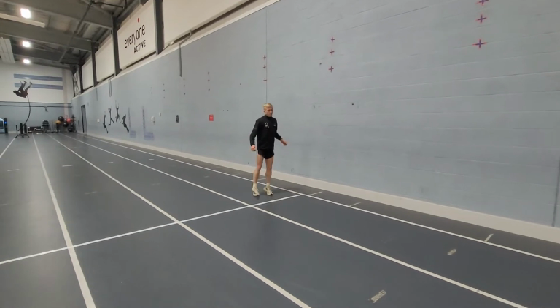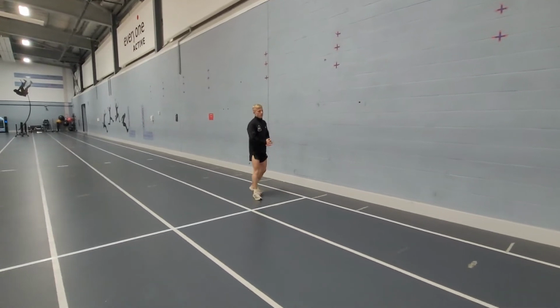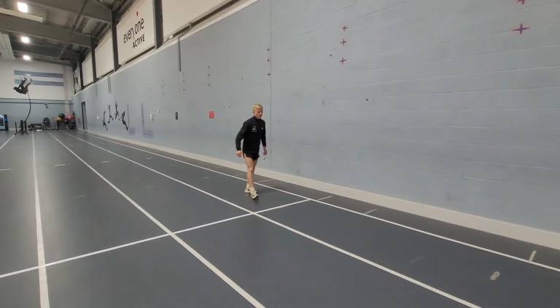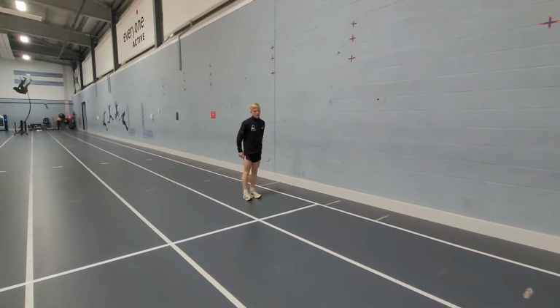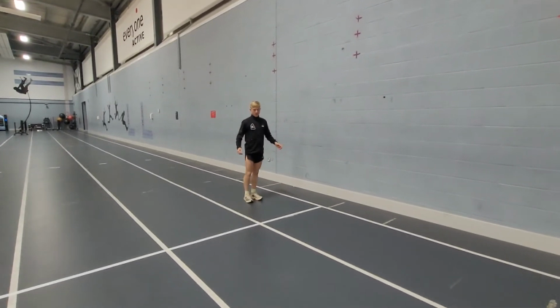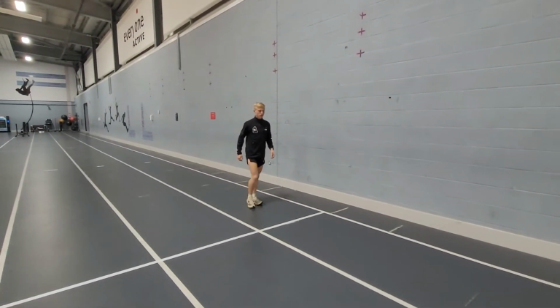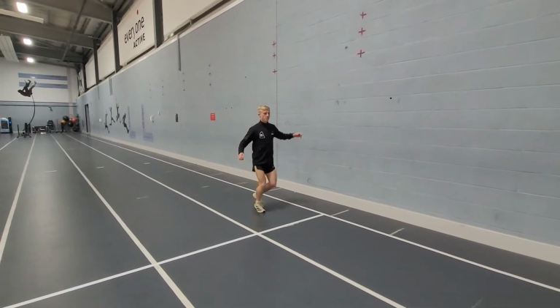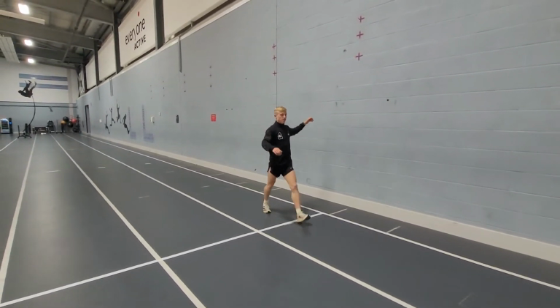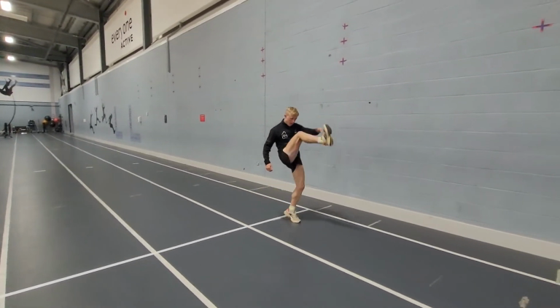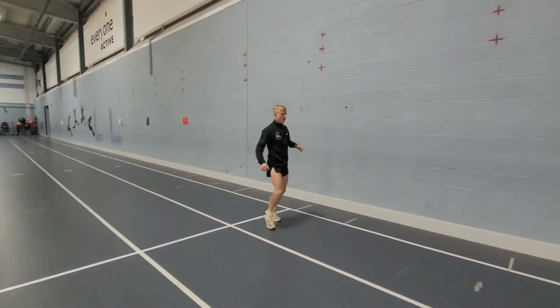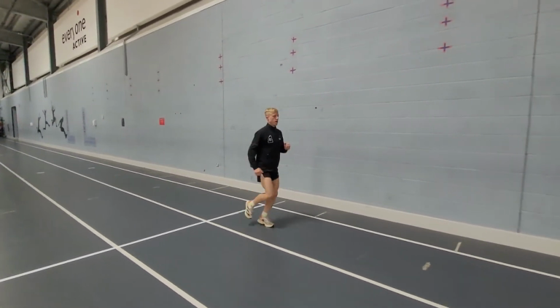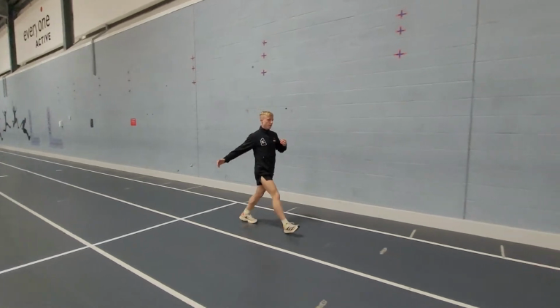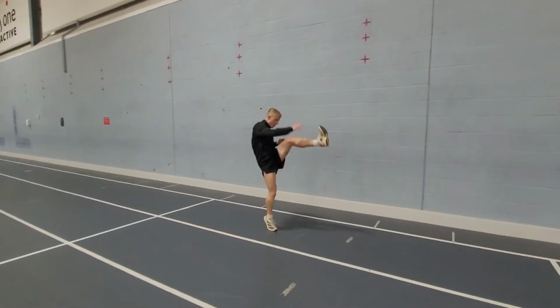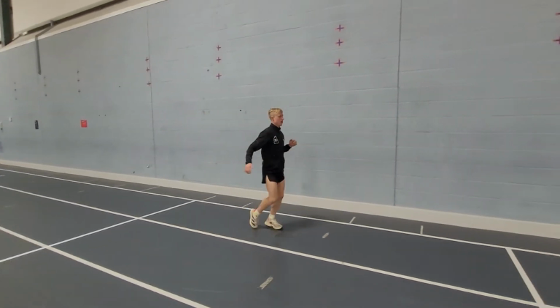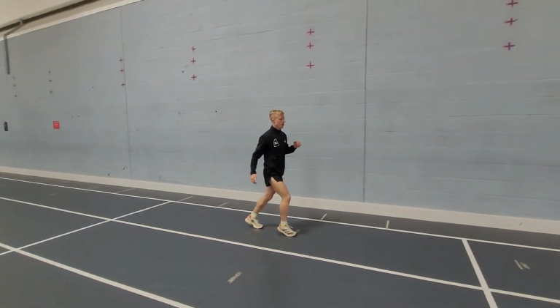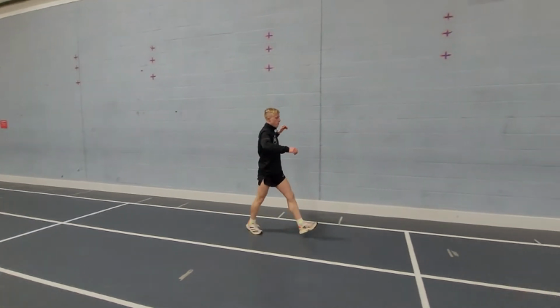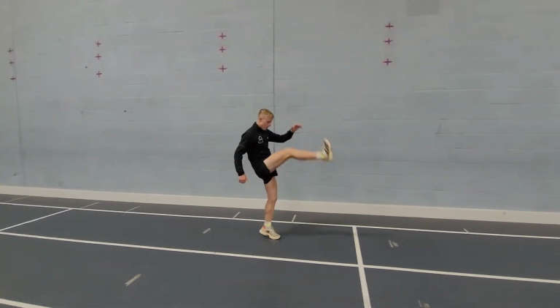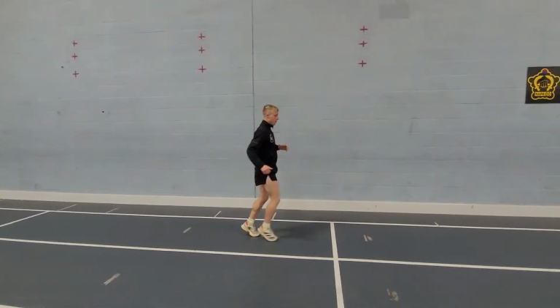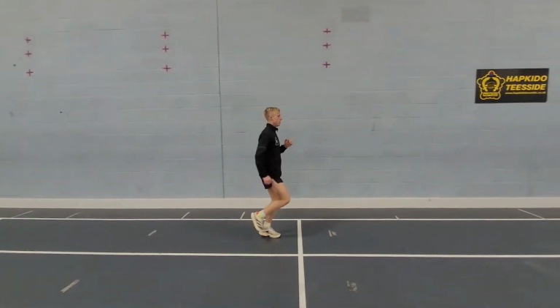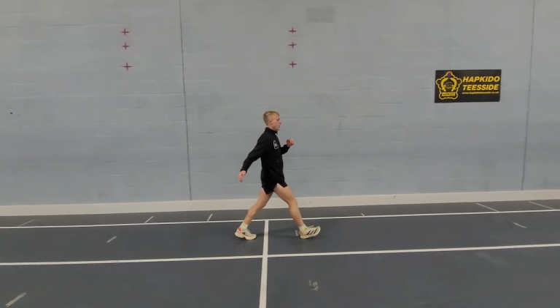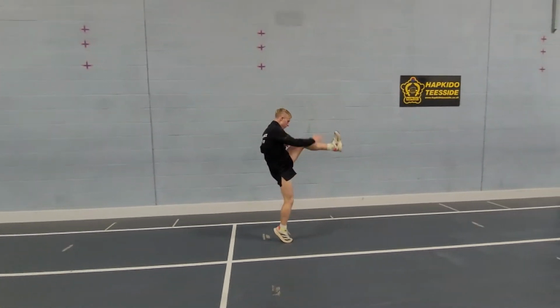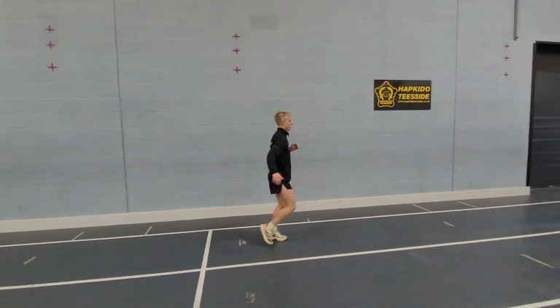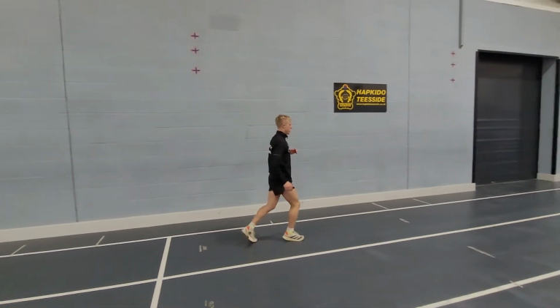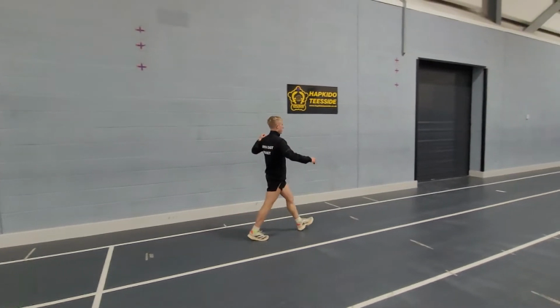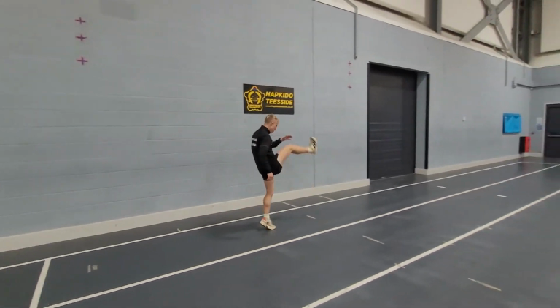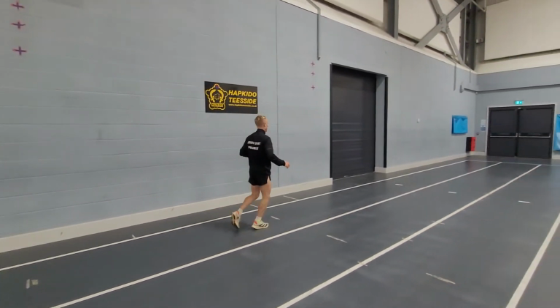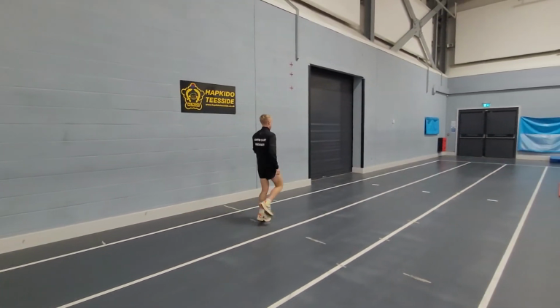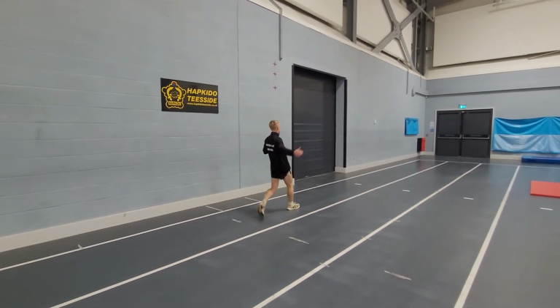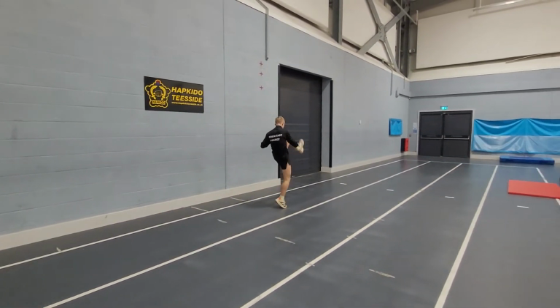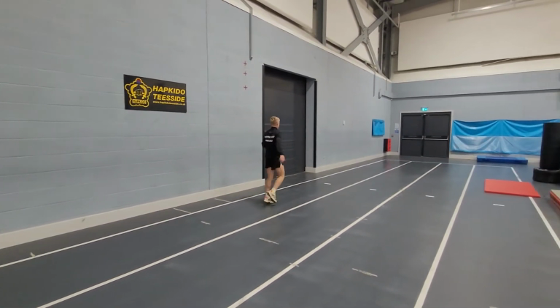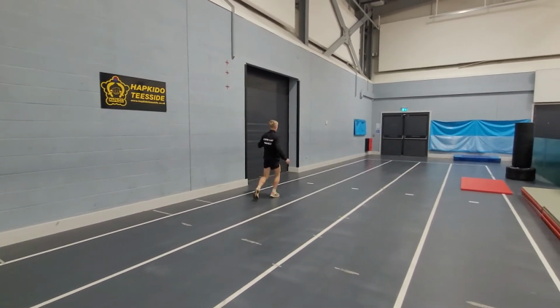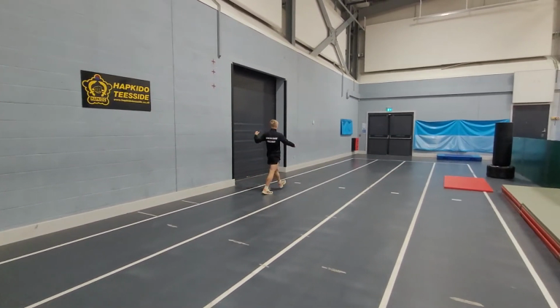Next one — just increasing the hamstring. Opposite arm, opposite leg kicks, going to get a bit higher on each one. Connecting left leg to right arm, nice and high, nothing too intense here. Loosen off our hamstrings, ready for a hard workout.